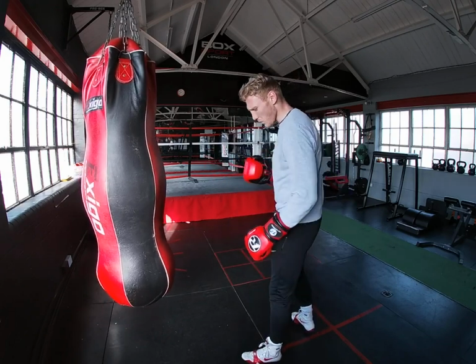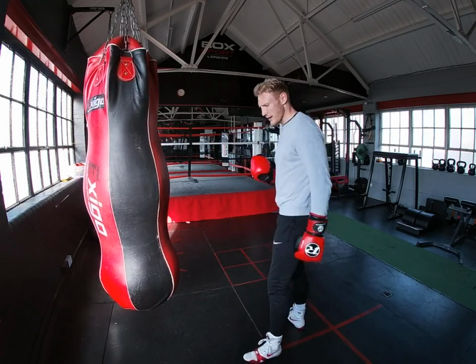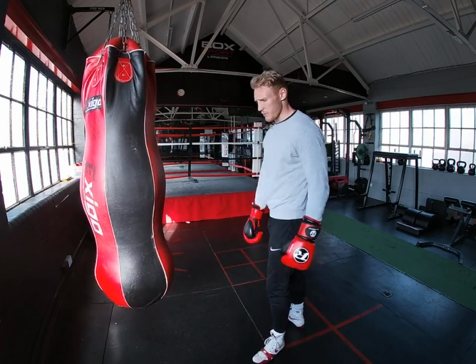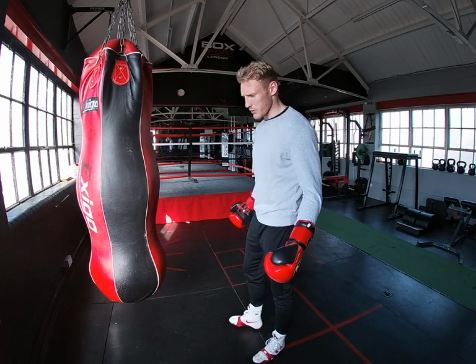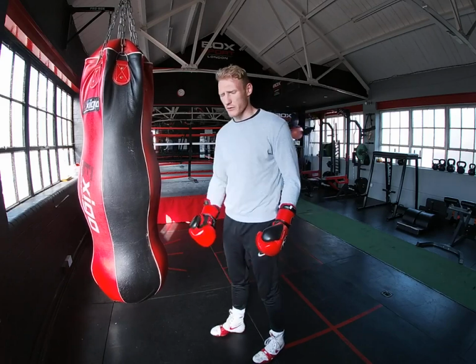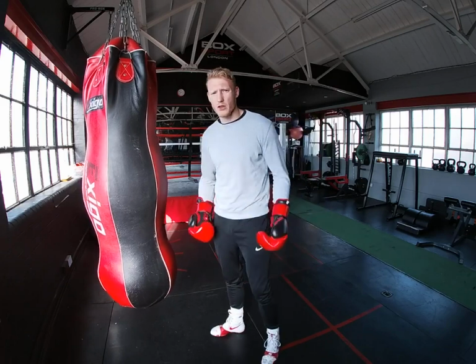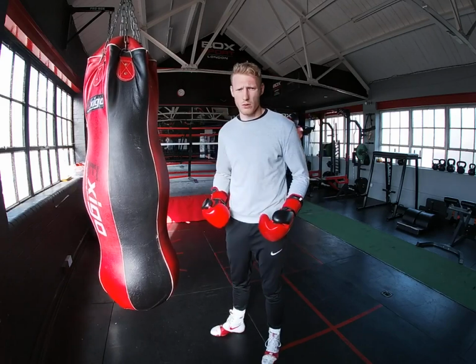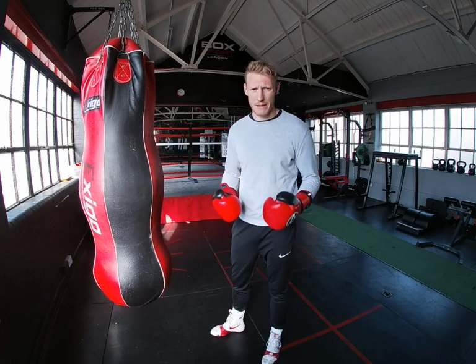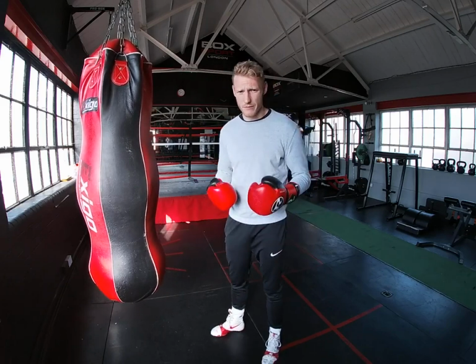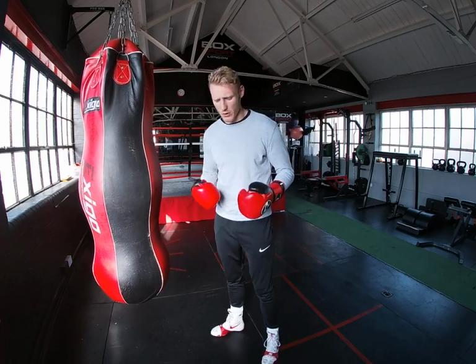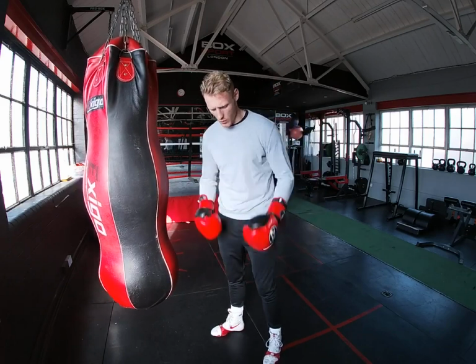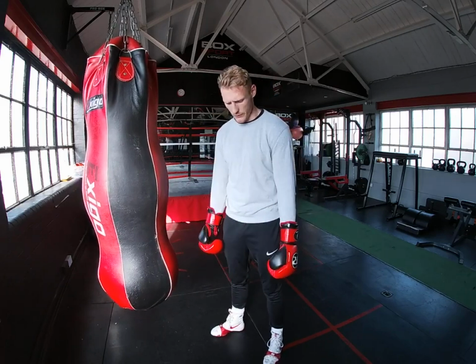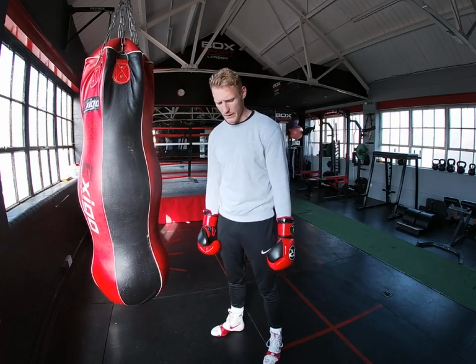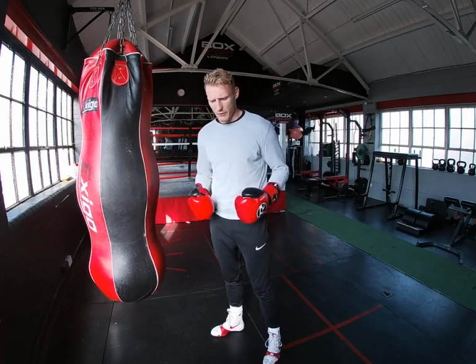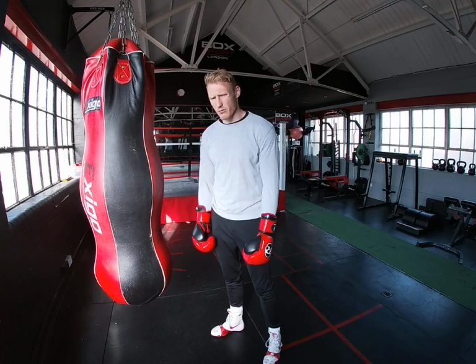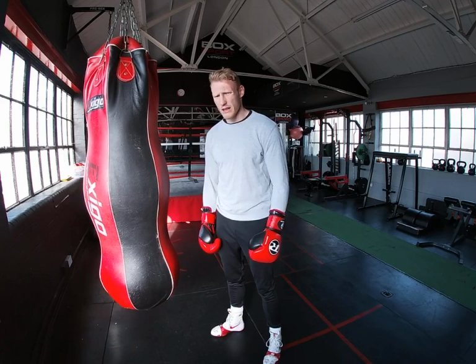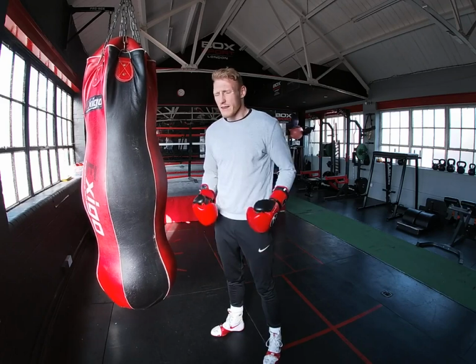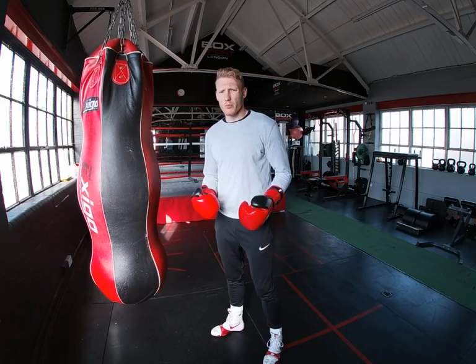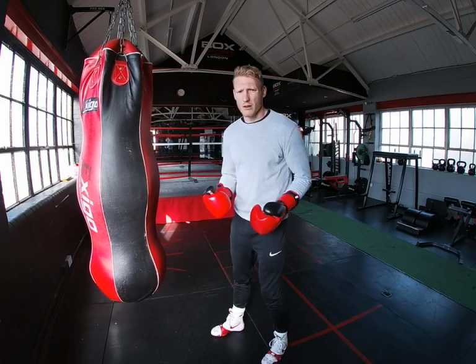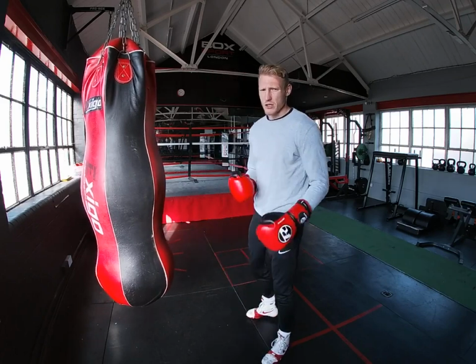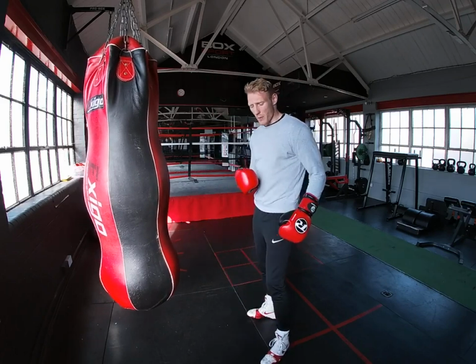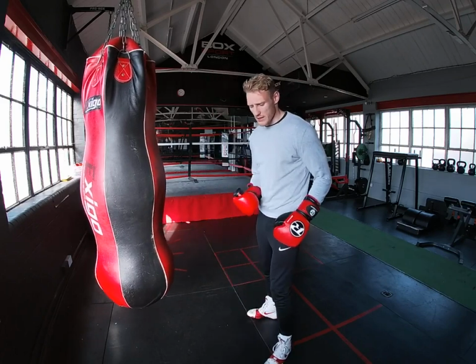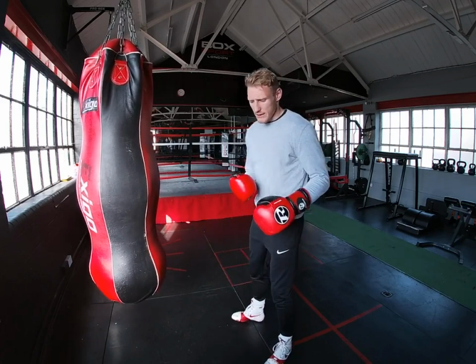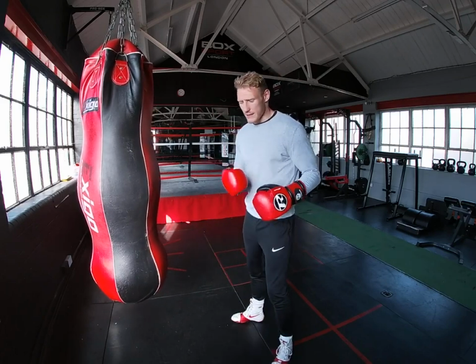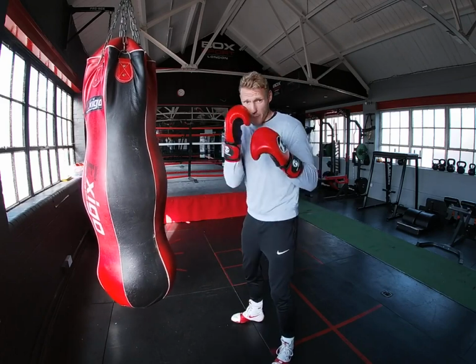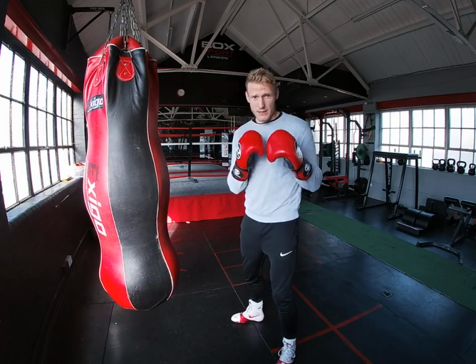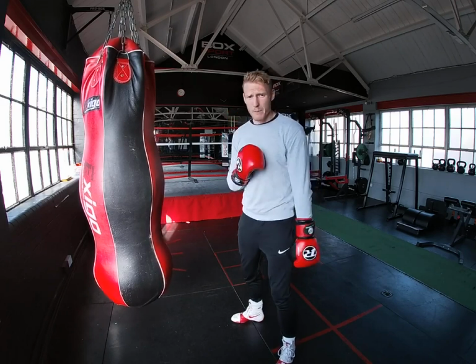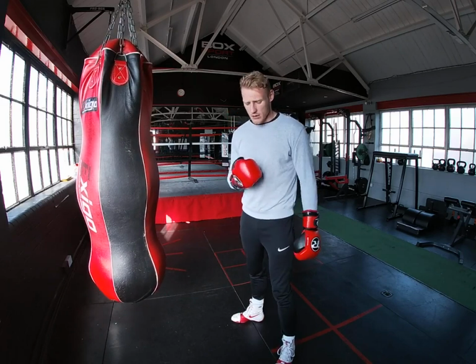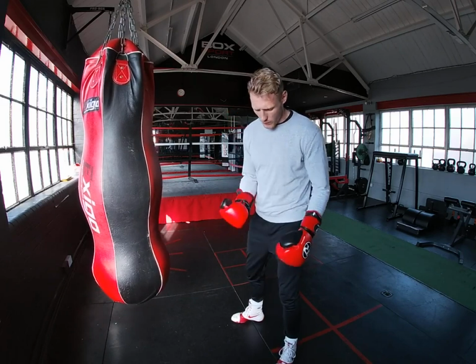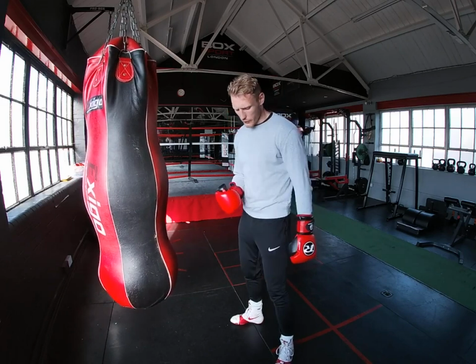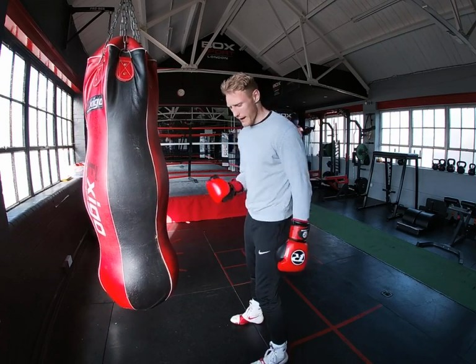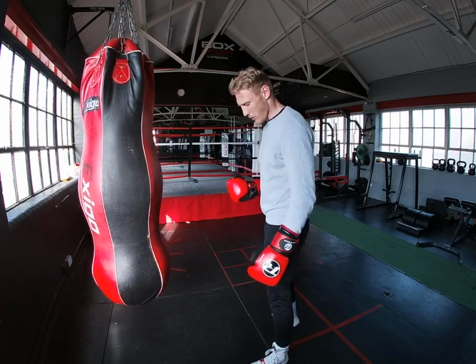First of all, the main thing with boxing is it all comes from the feet. If your feet are wrong, then you're not going to be in a good position to throw punches, to take punches, to land punches. So first of all, your feet have to be right.